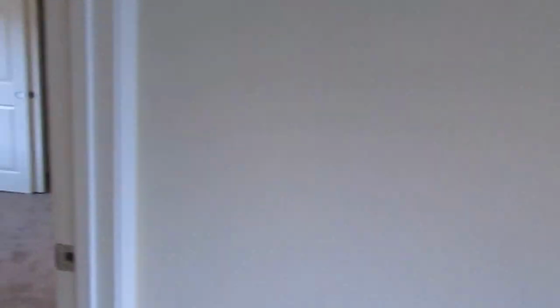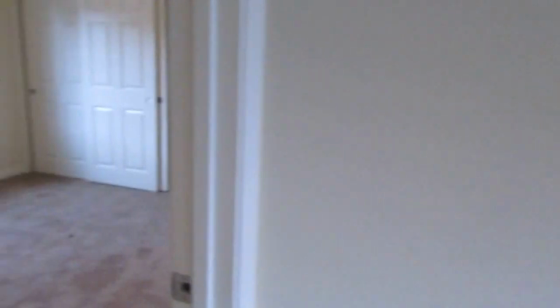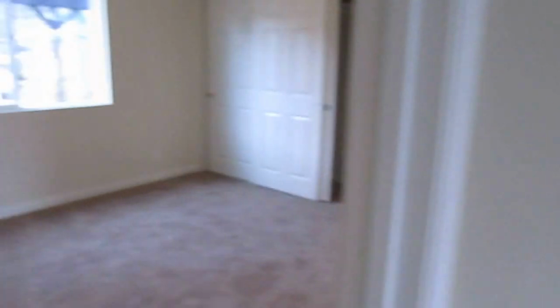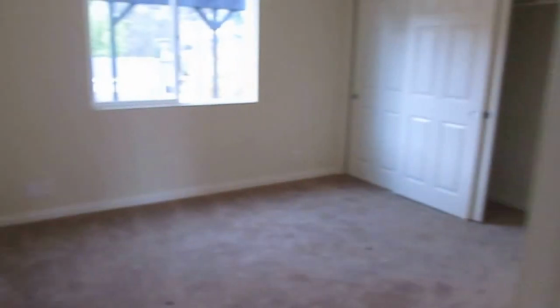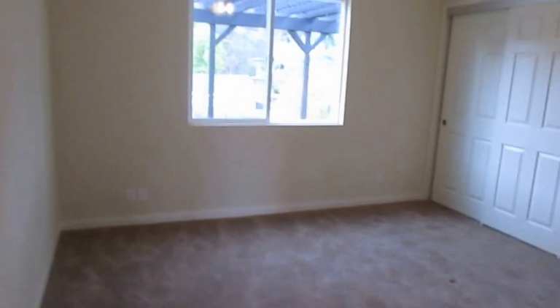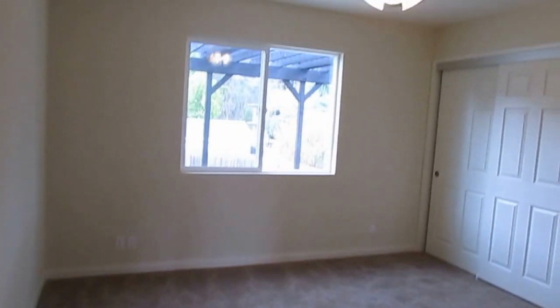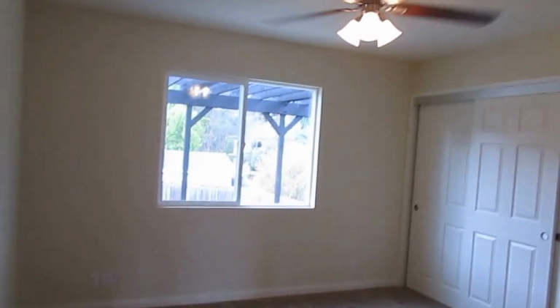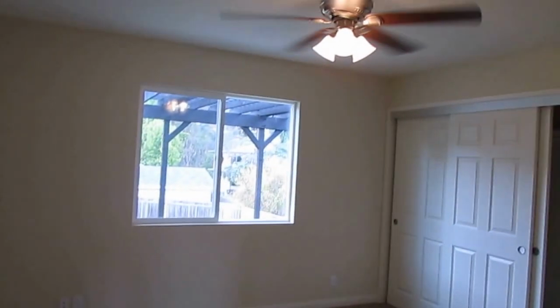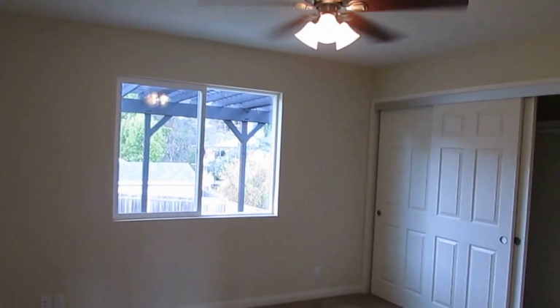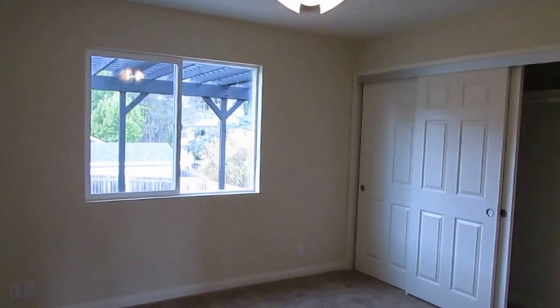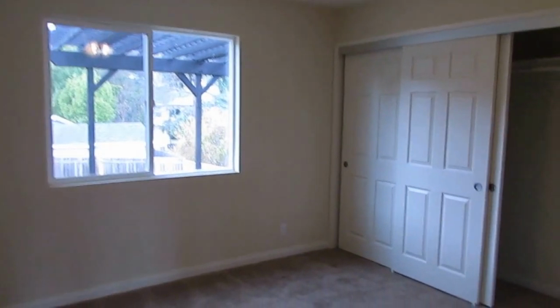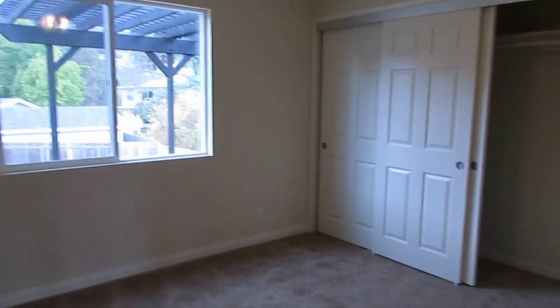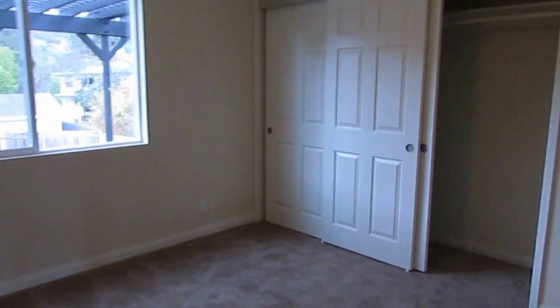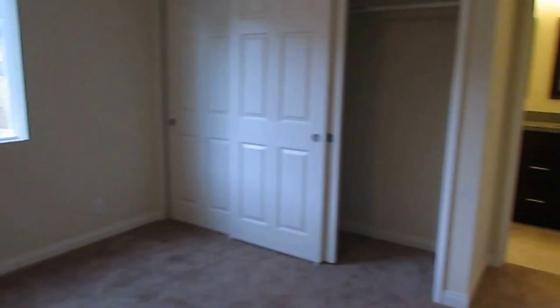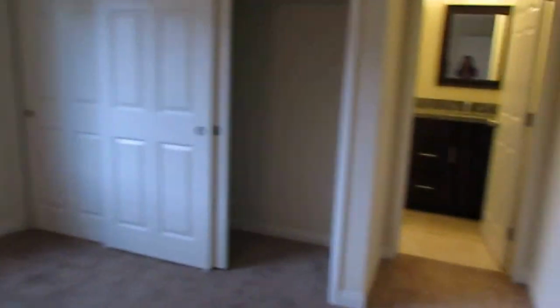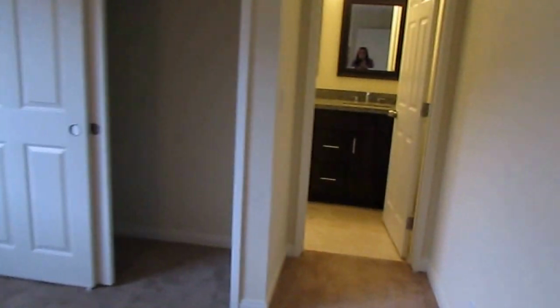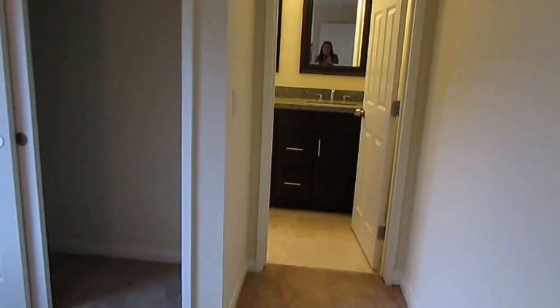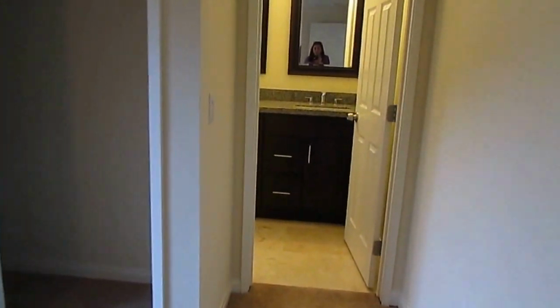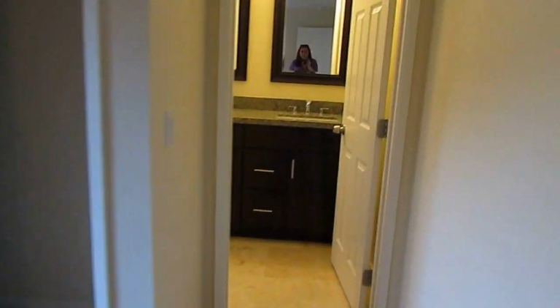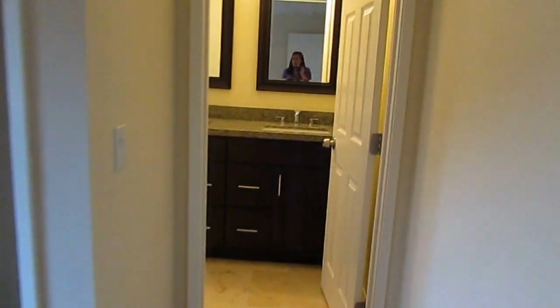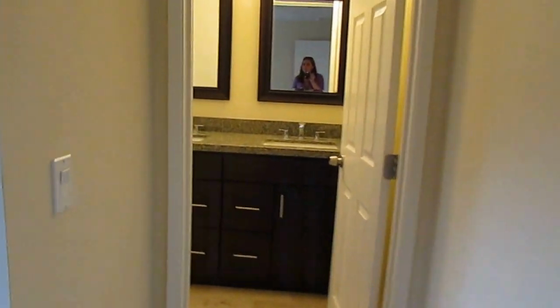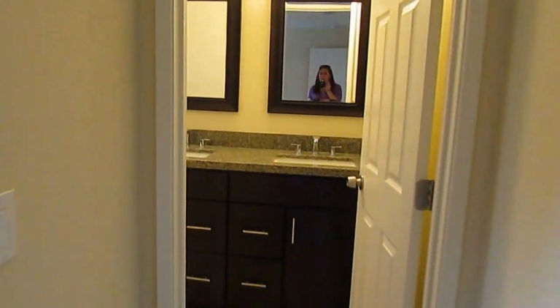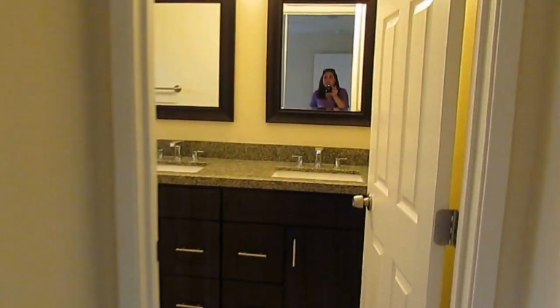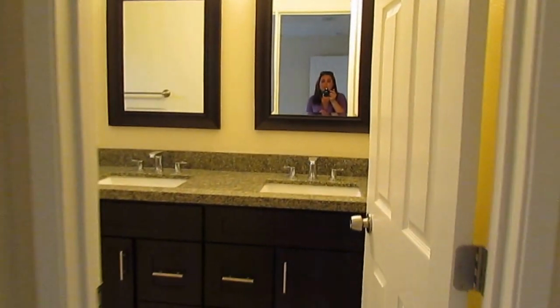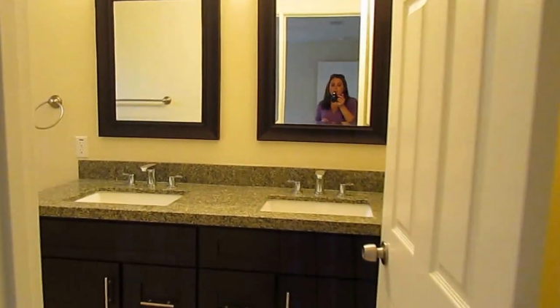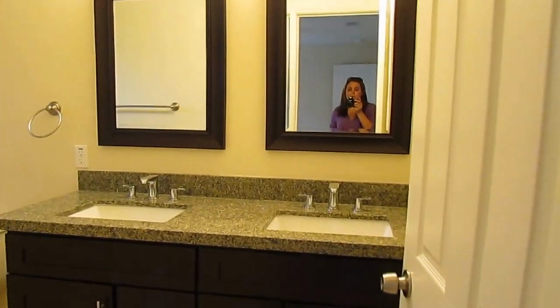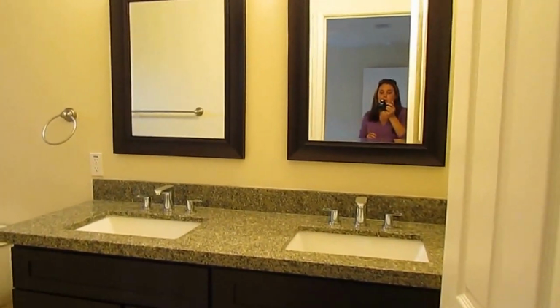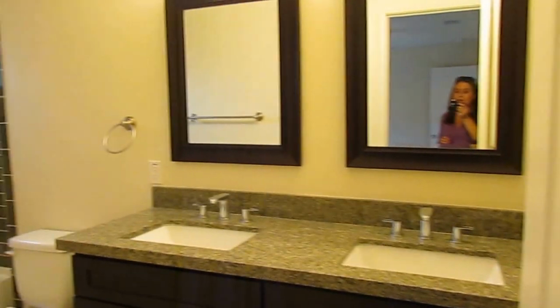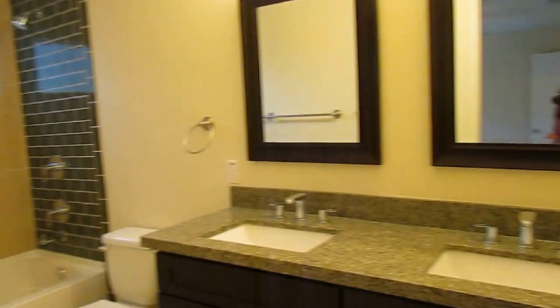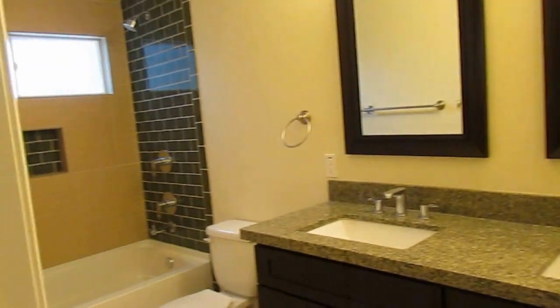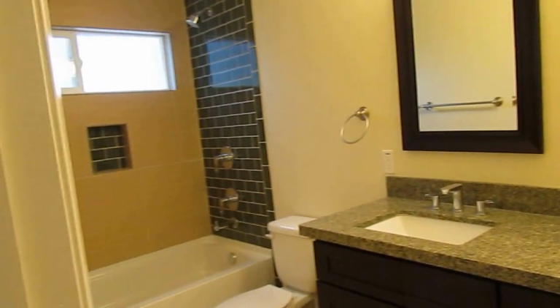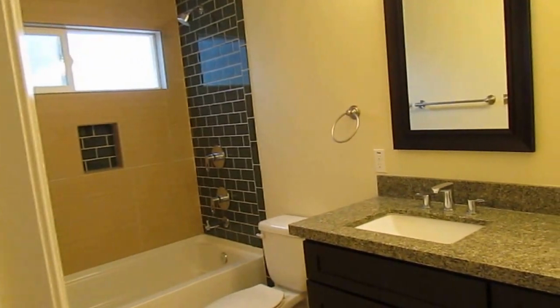We walk into the master bedroom, completely remodeled with new floors, paint, and a brand new updated bathroom.